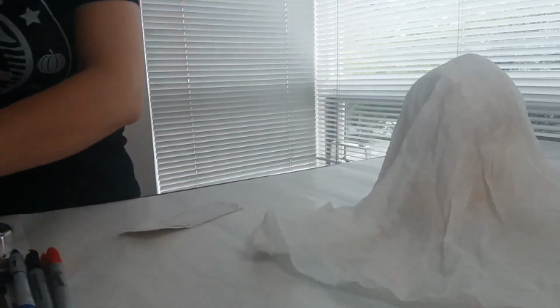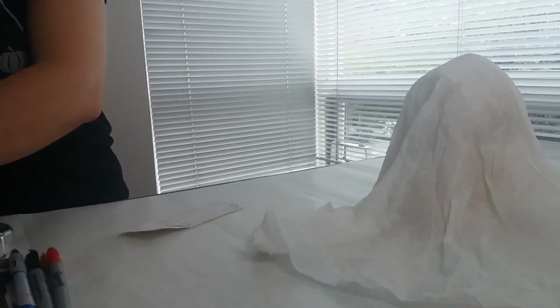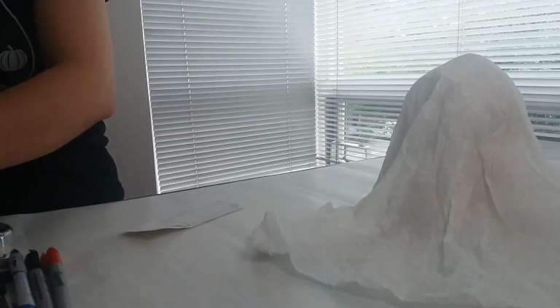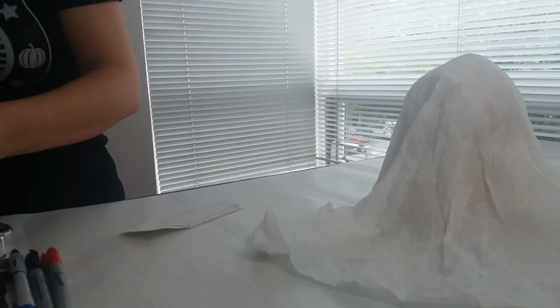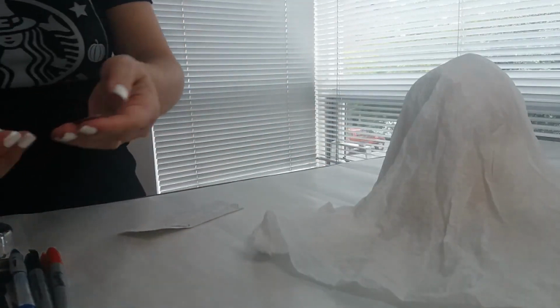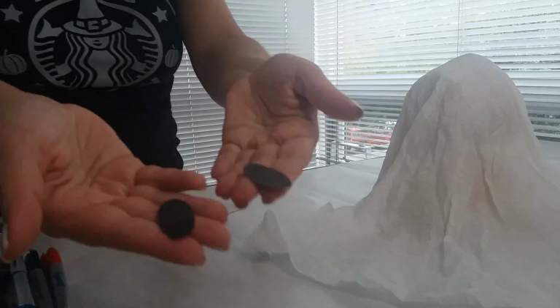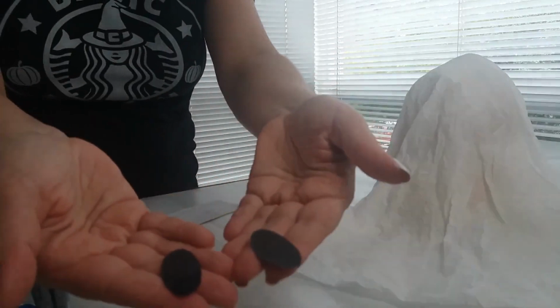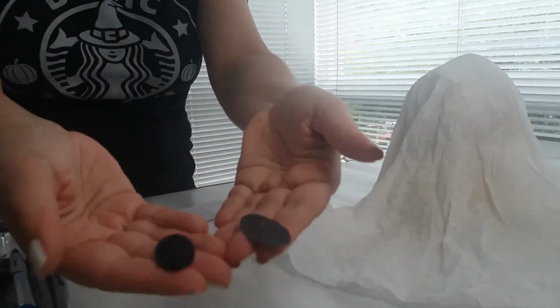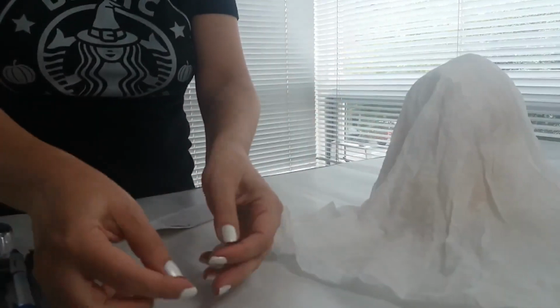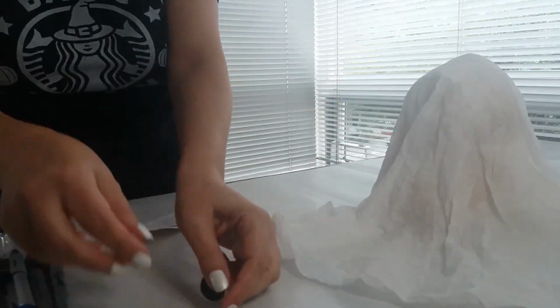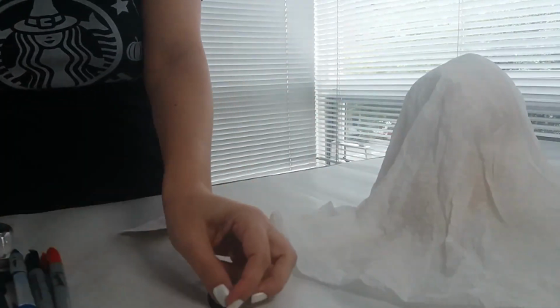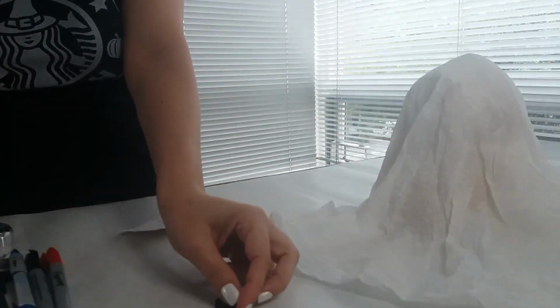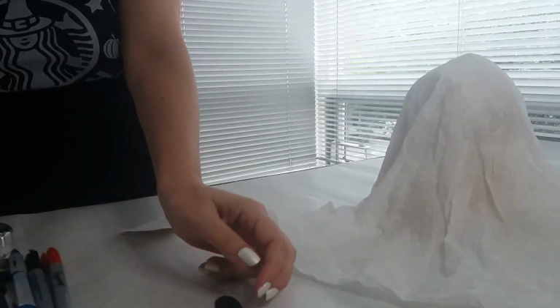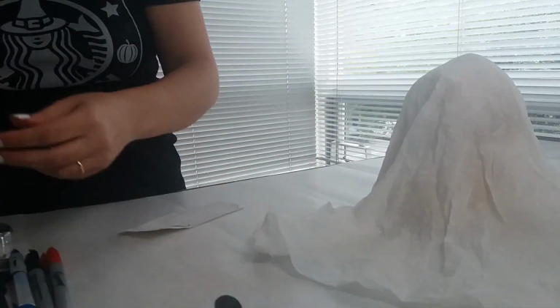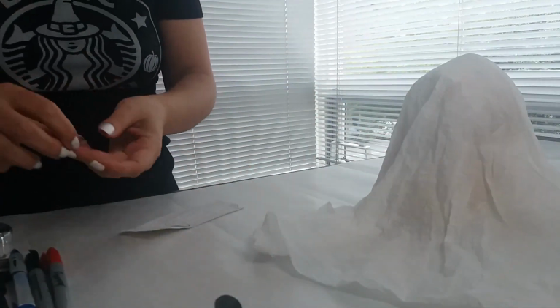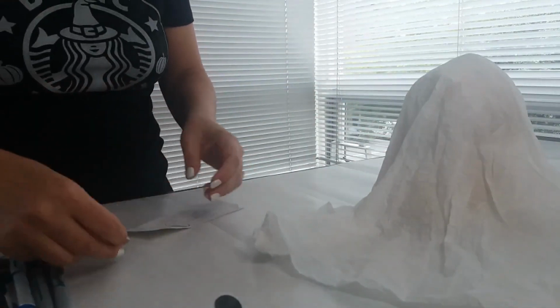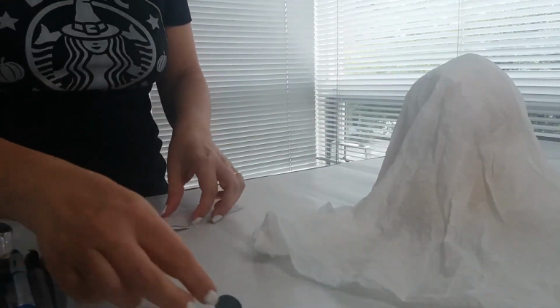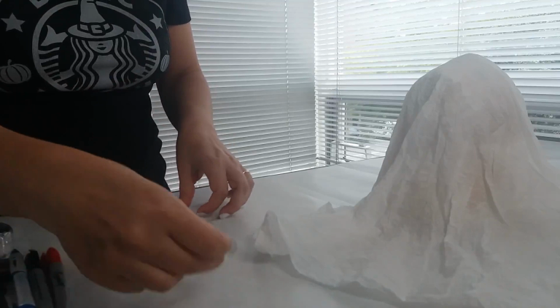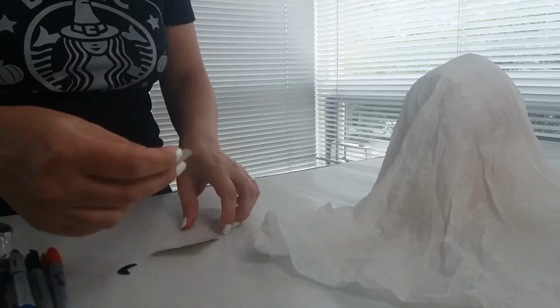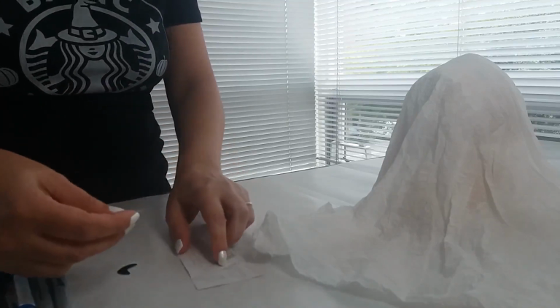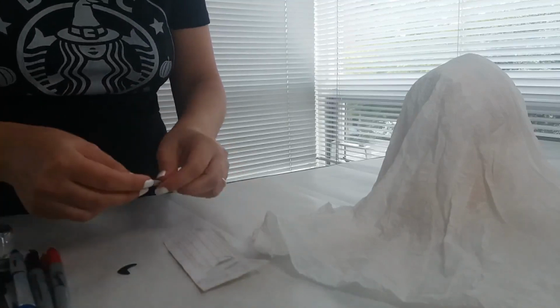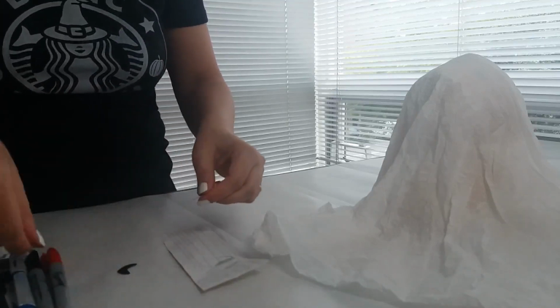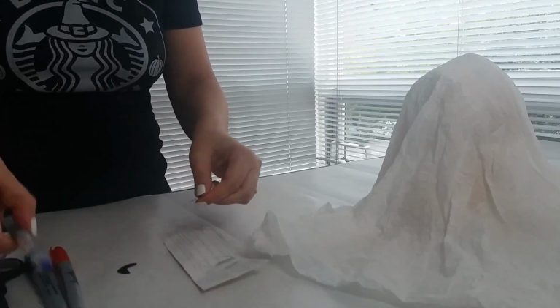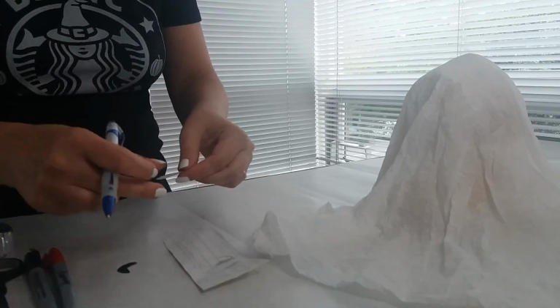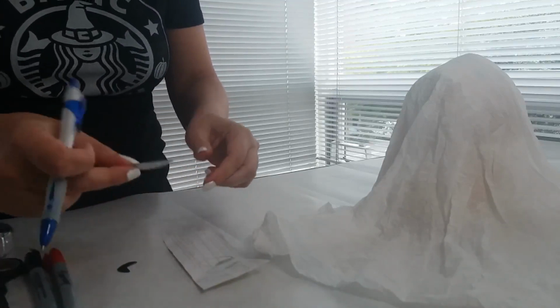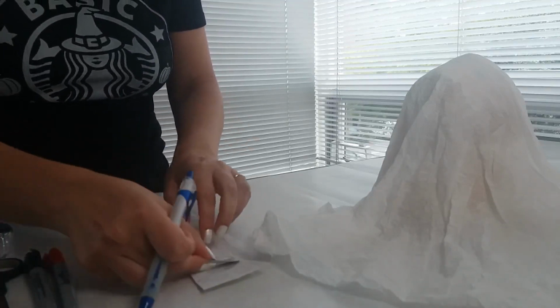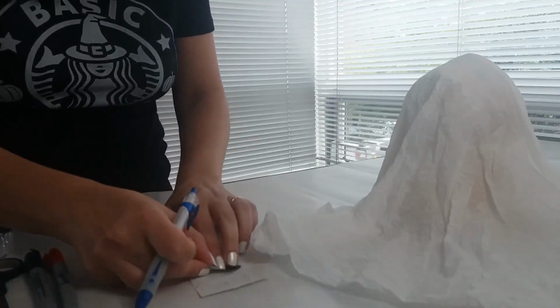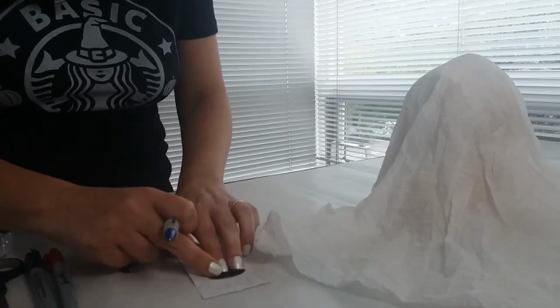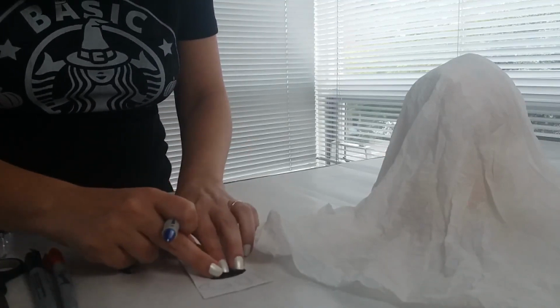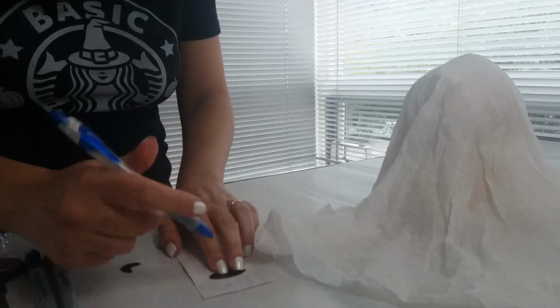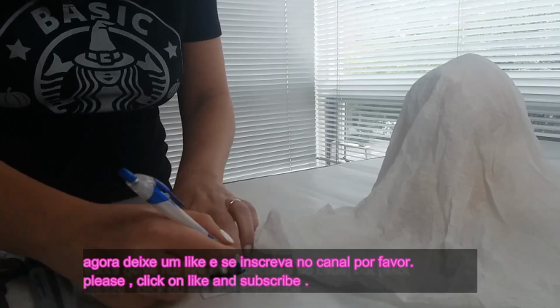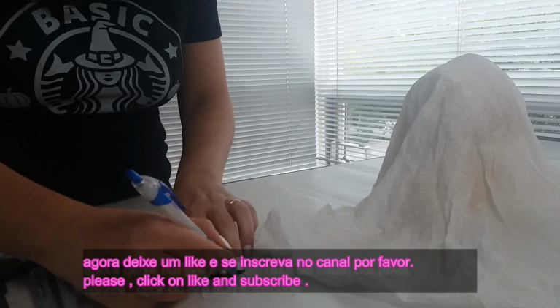Tem um molde aqui que eu já tirei do olhinho. Só que eu vou fazer um menininho e uma menininha. Menininho eu já cortei, usei com um molde e fiz aqui em volta.